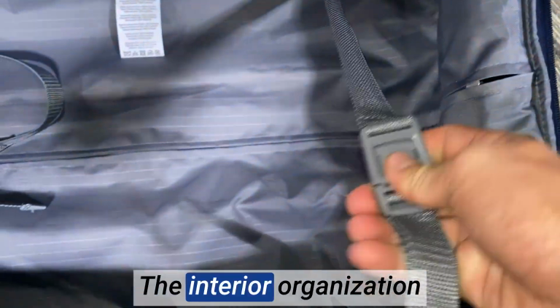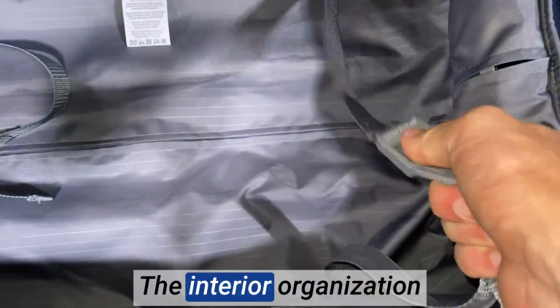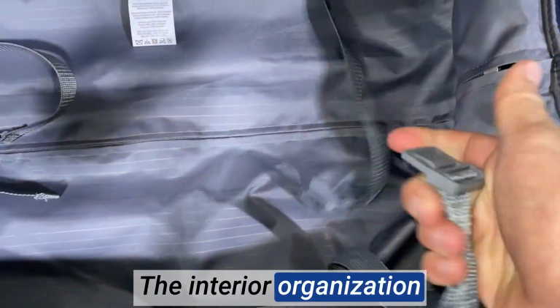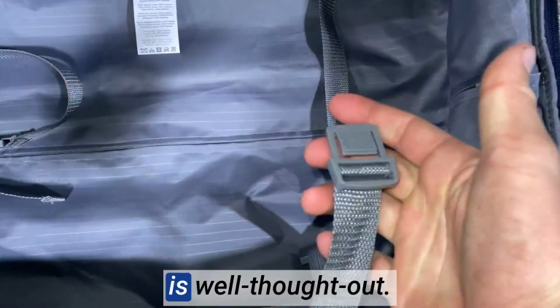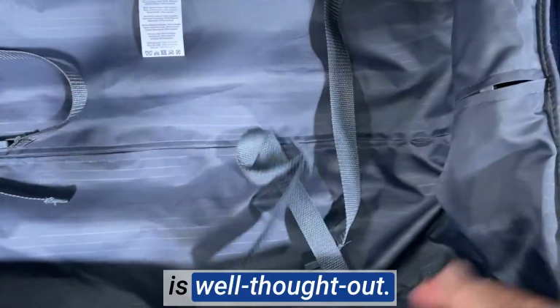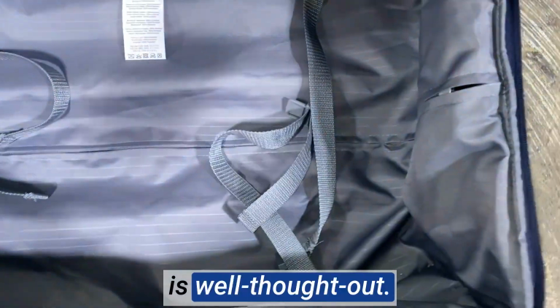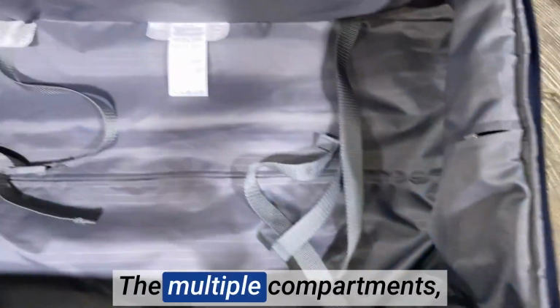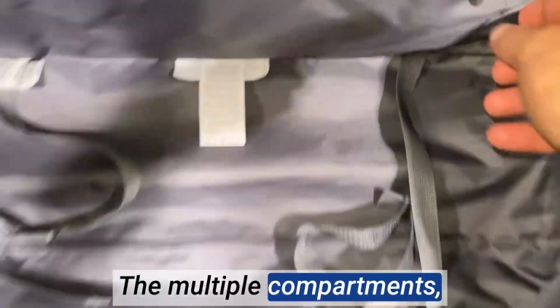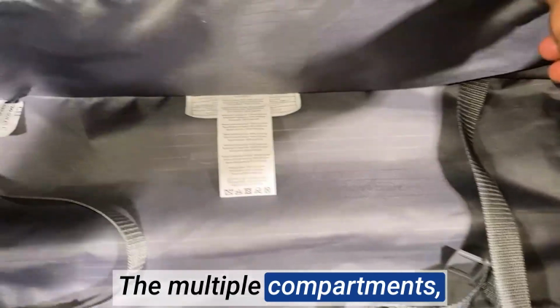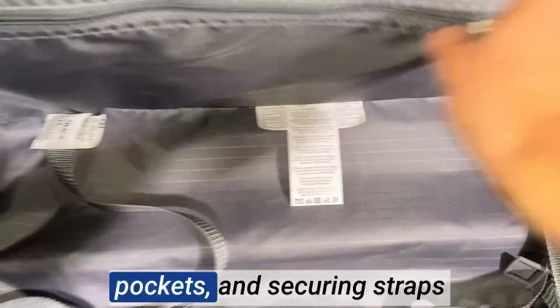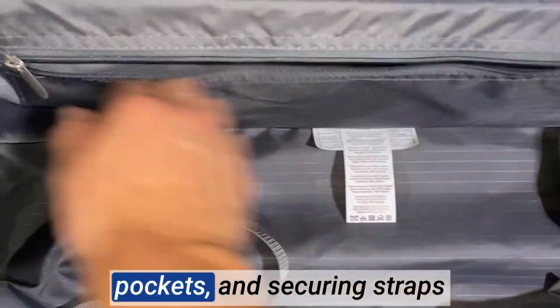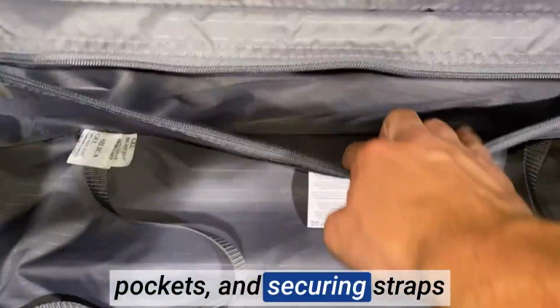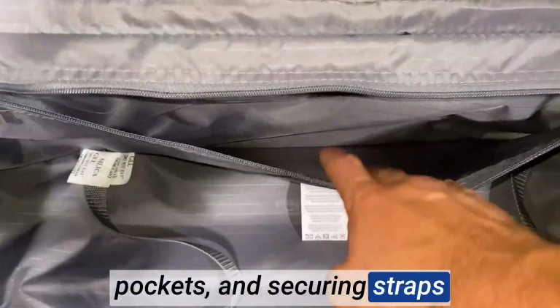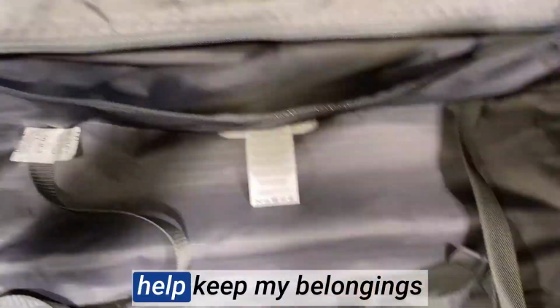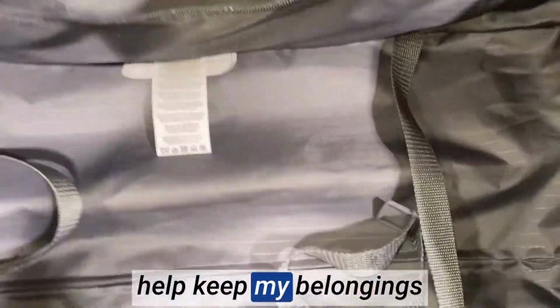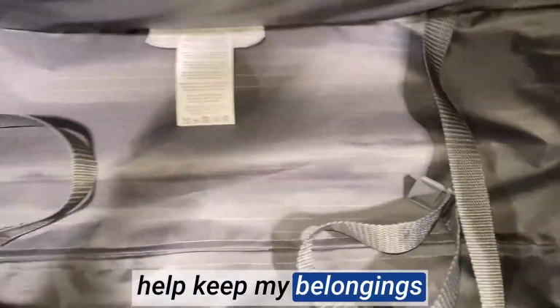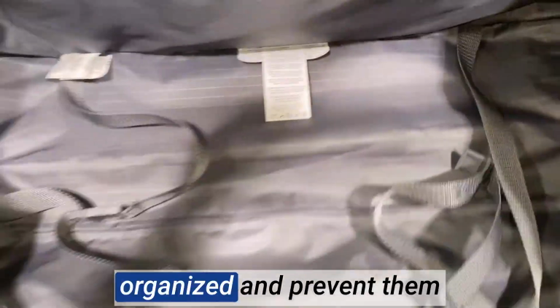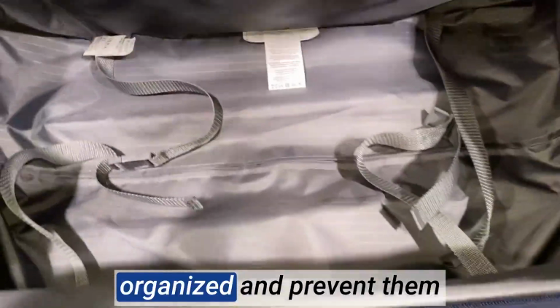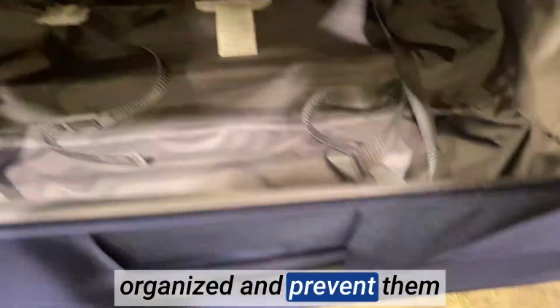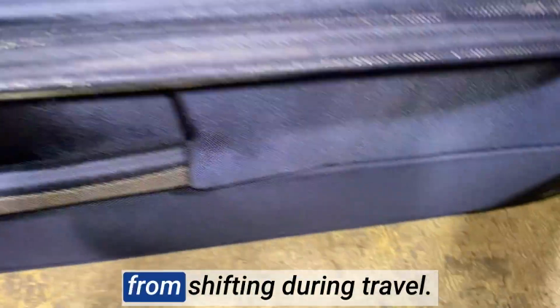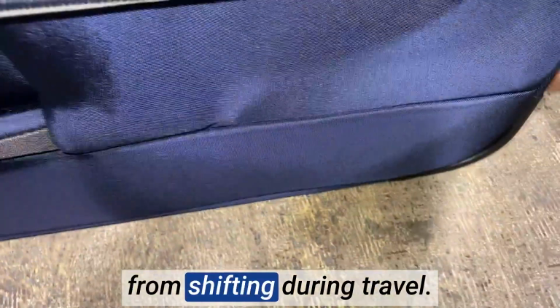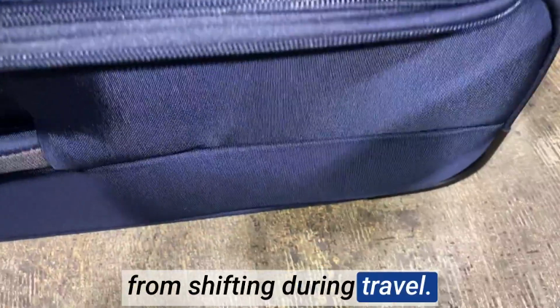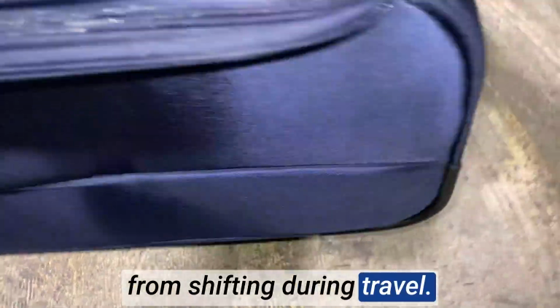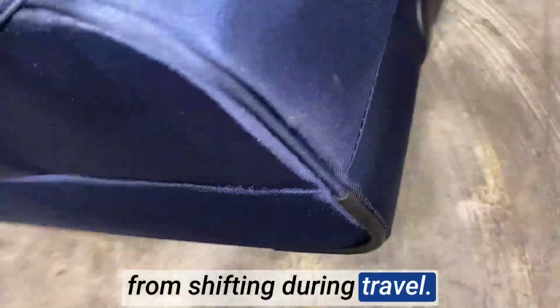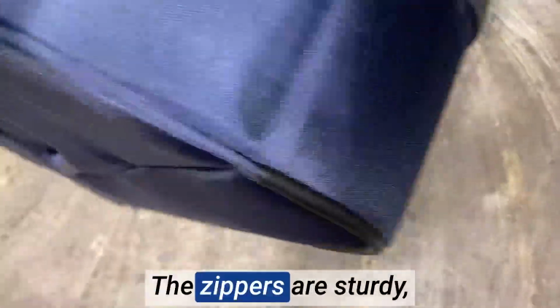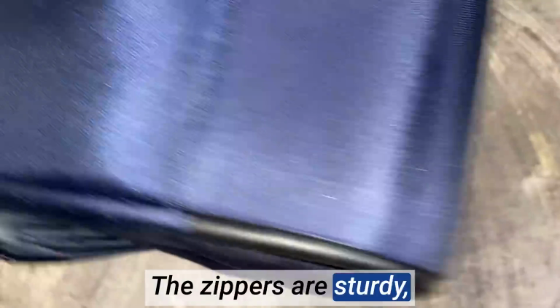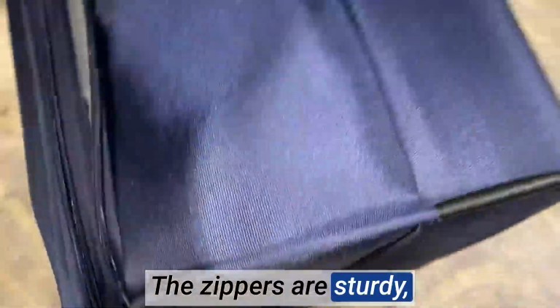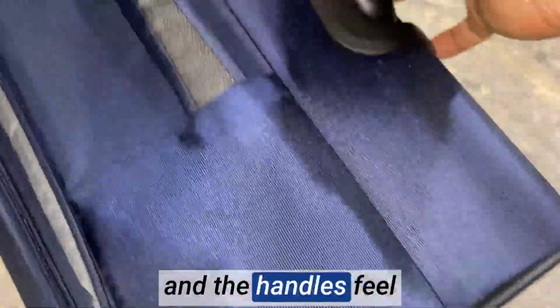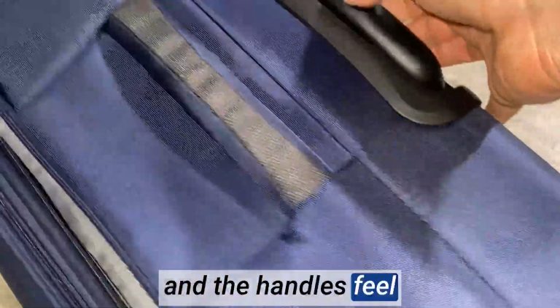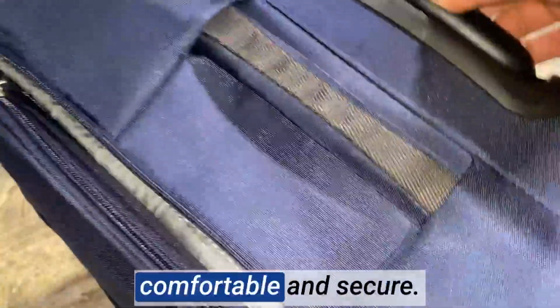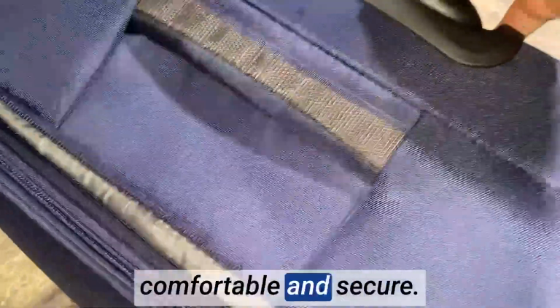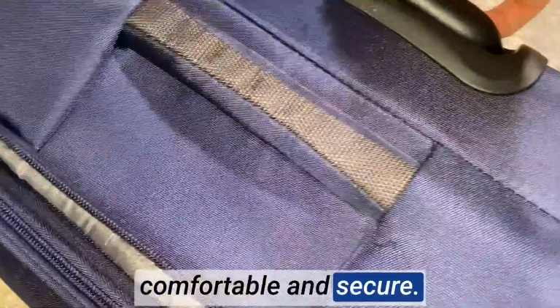The interior organization is well thought out. The multiple compartments, pockets, and securing straps help keep my belongings organized and prevent them from shifting during travel. The zippers are sturdy, and the handles feel comfortable and secure.